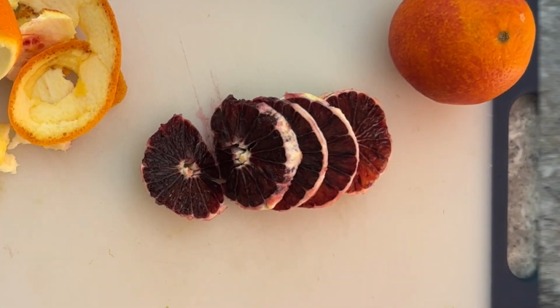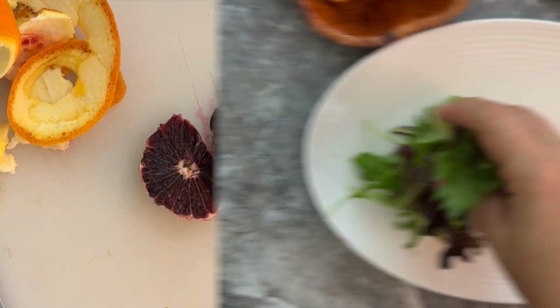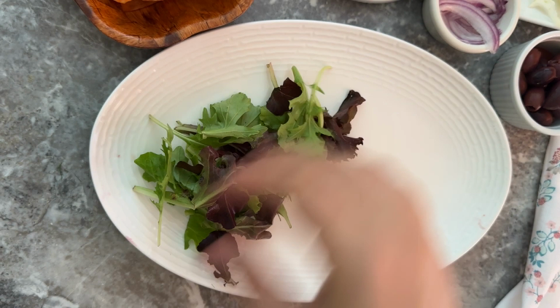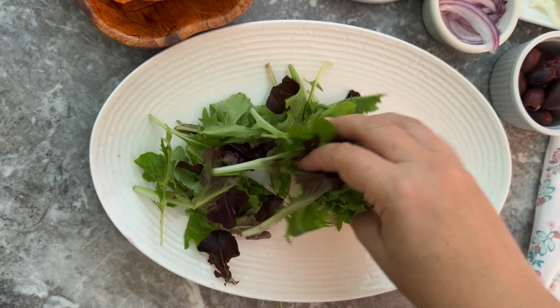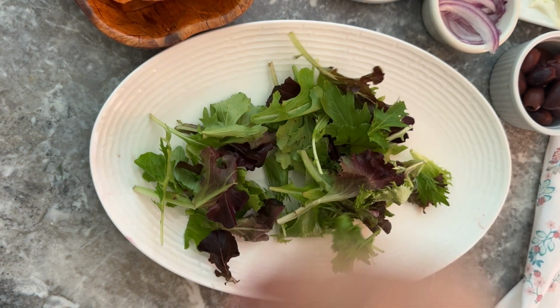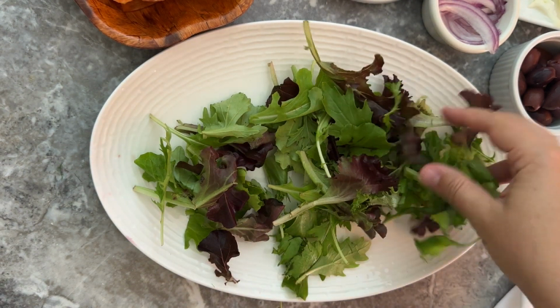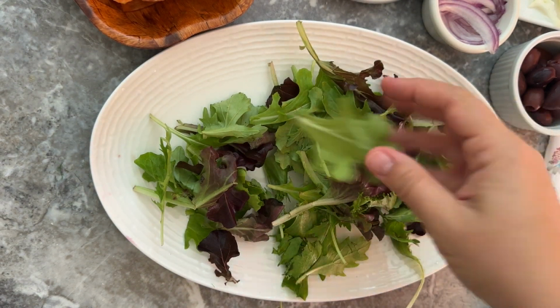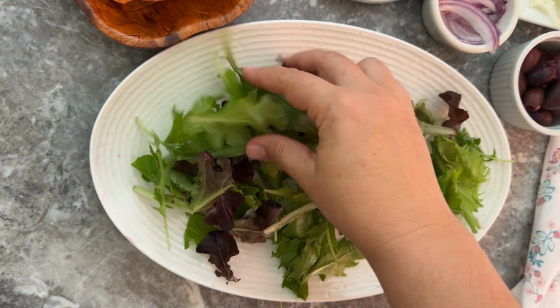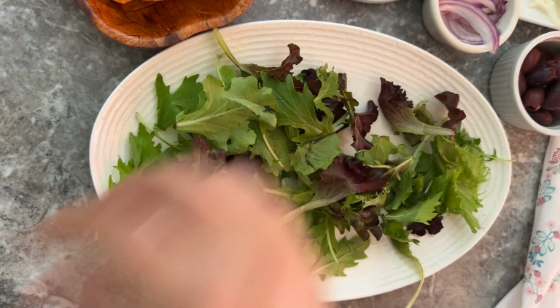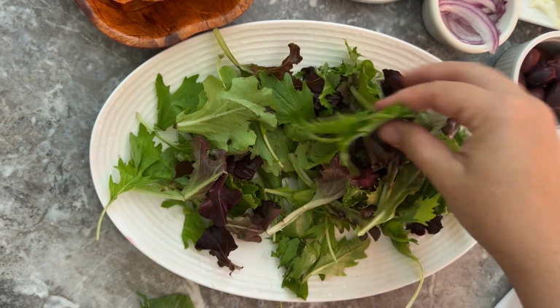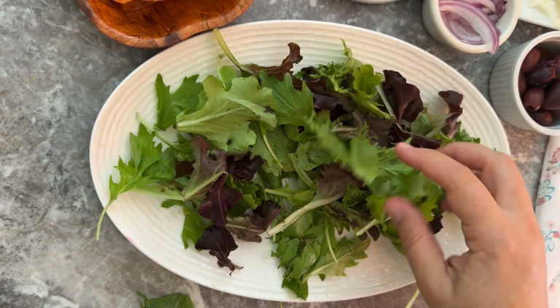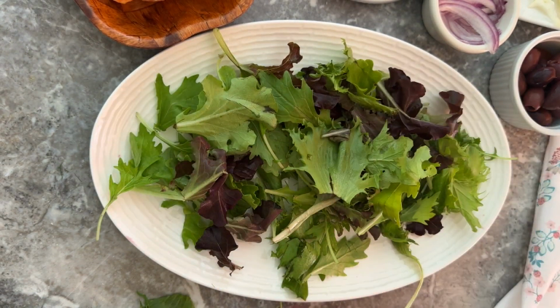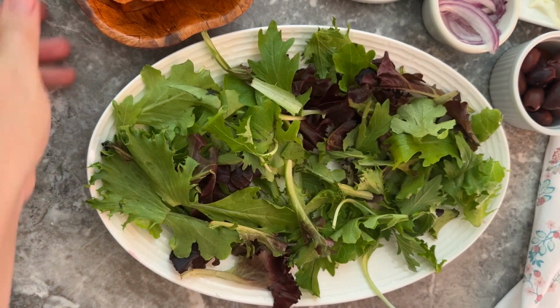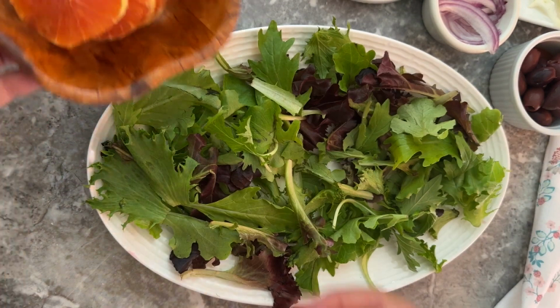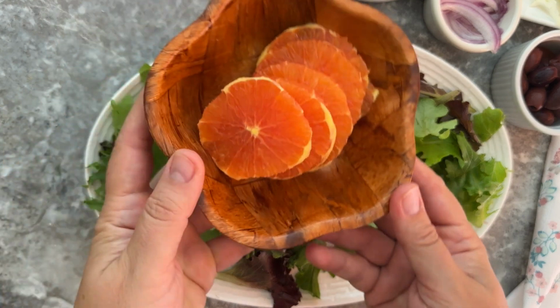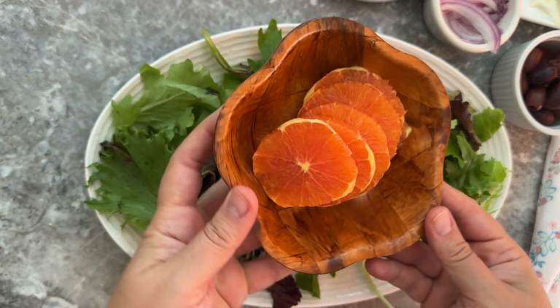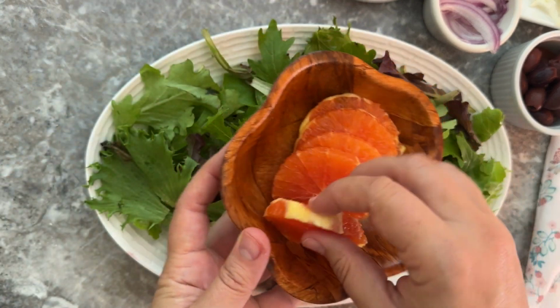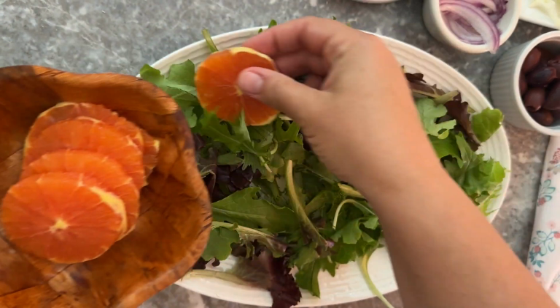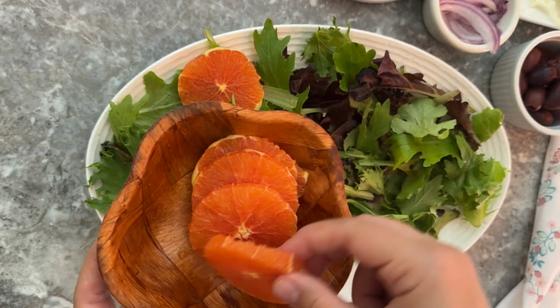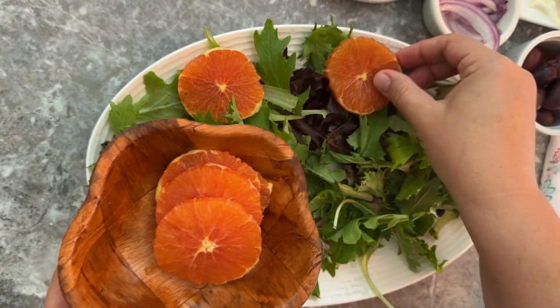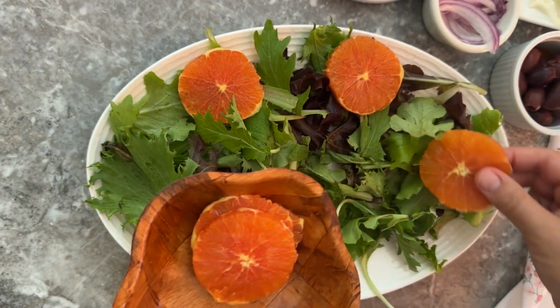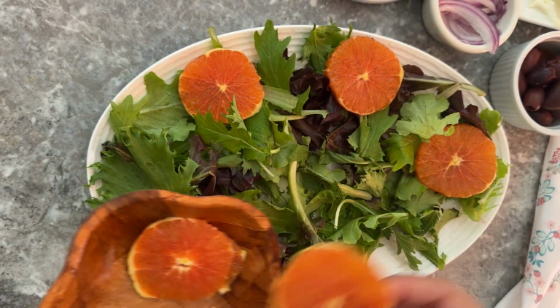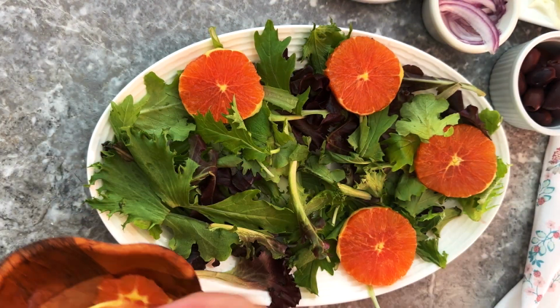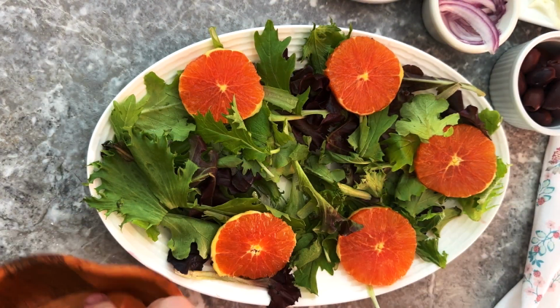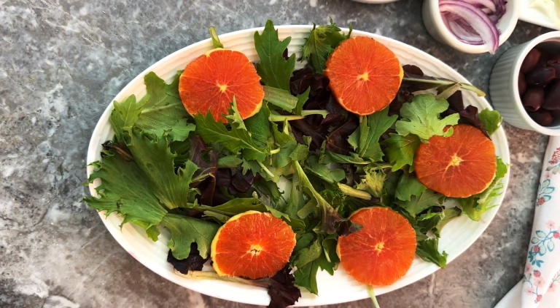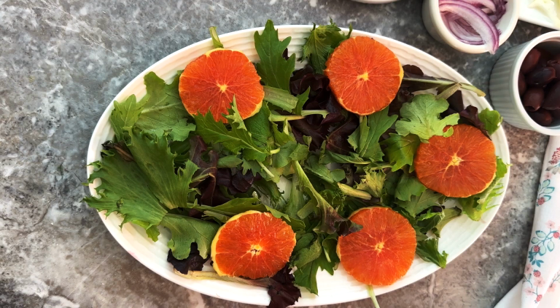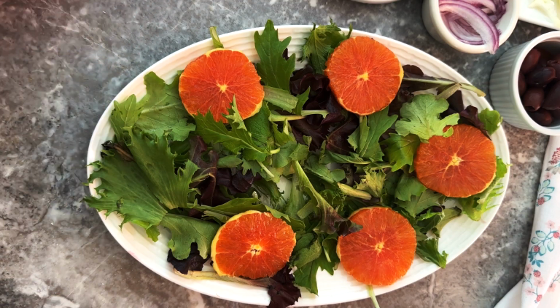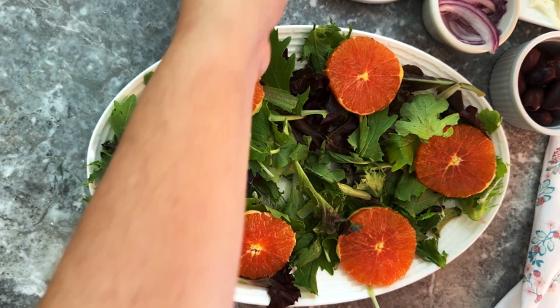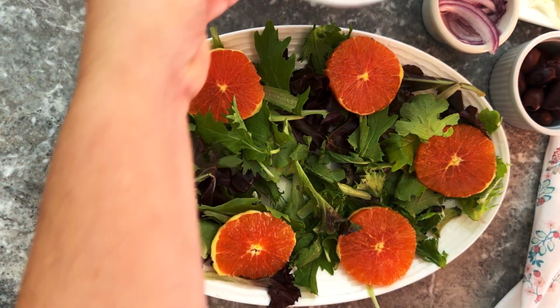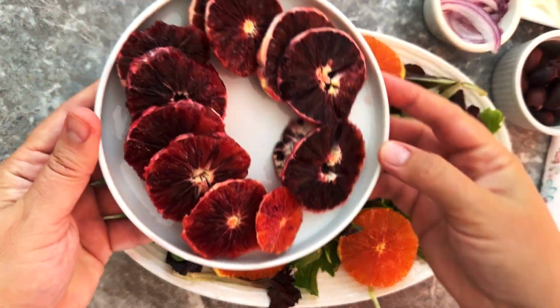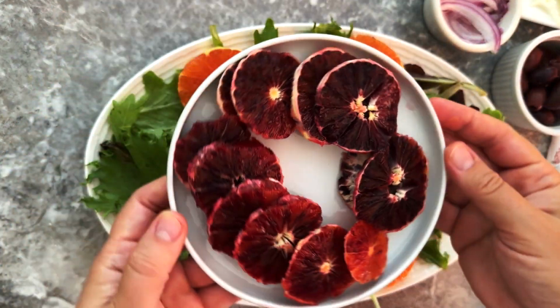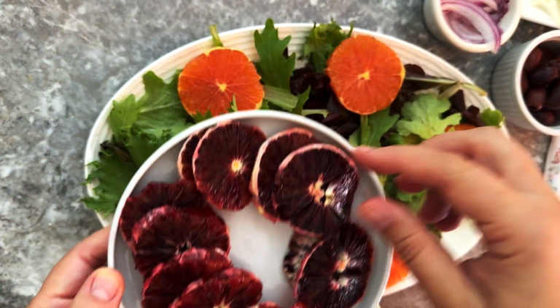Usually the base of the salad is greens — you can use spring mix, you can use arugula, you can use spinach. Any greens that you like the flavor of, you can use for this salad.